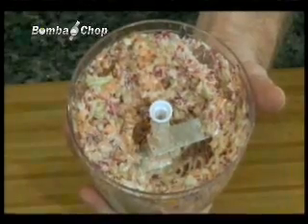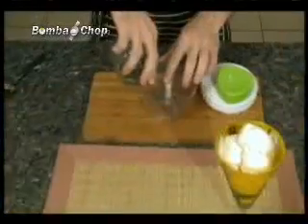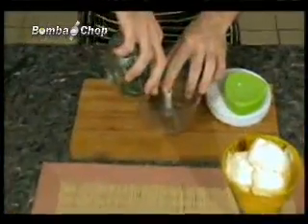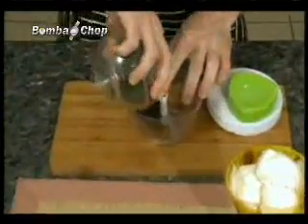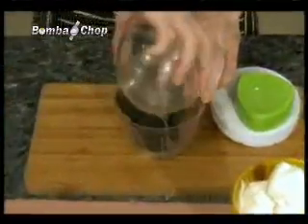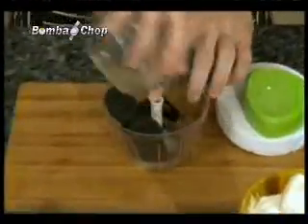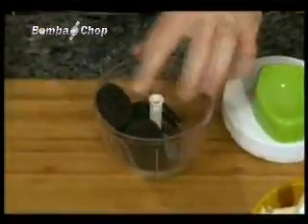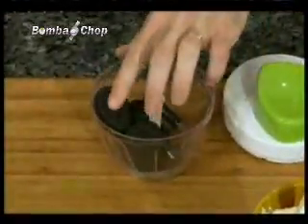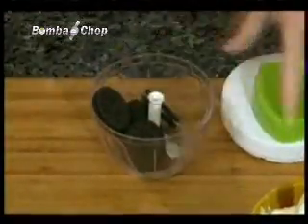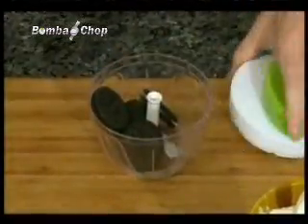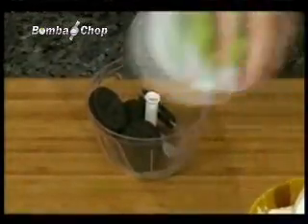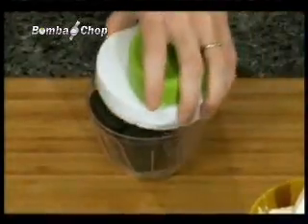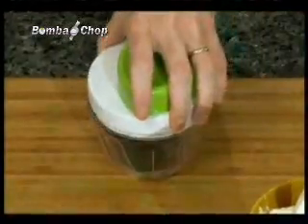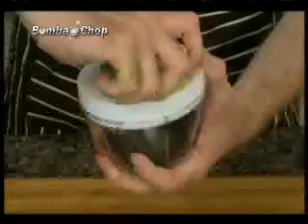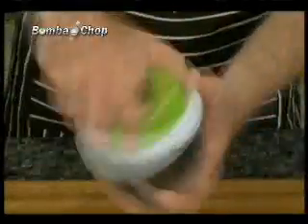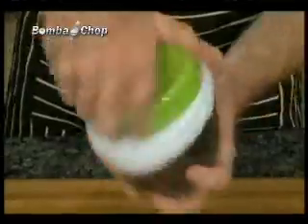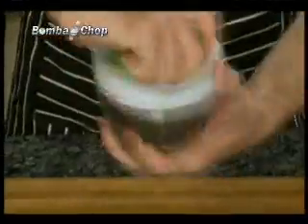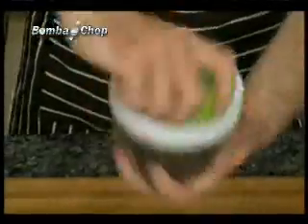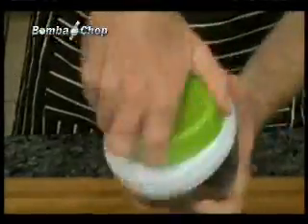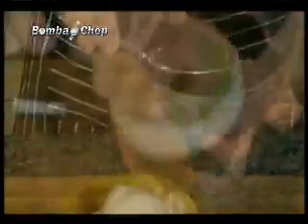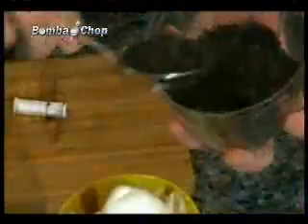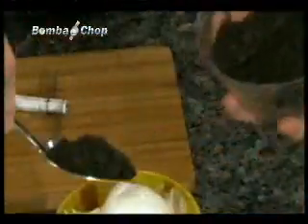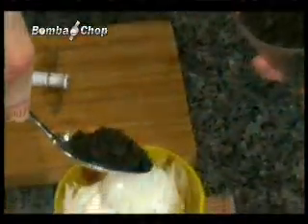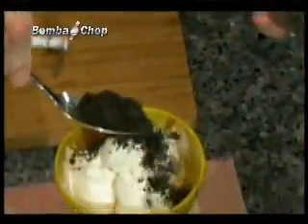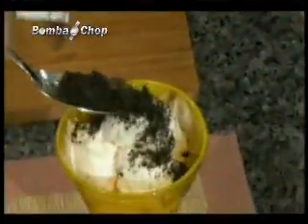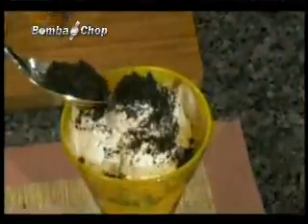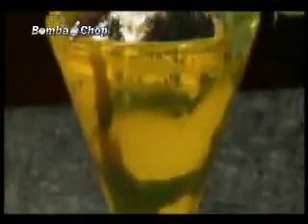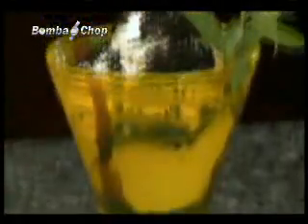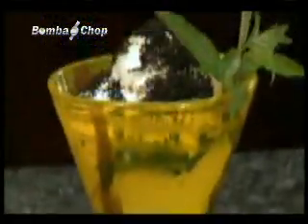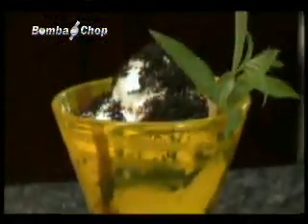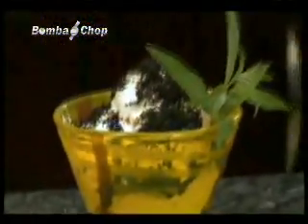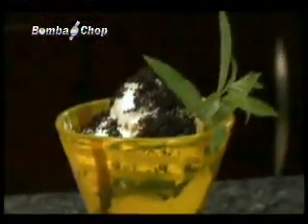How about a delectable dessert with a difference? Add your favorite cookies to the Bomba Chop, give it two twists, and you have a tasty topping for ice cream. It couldn't be easier, cleaner, or simpler.